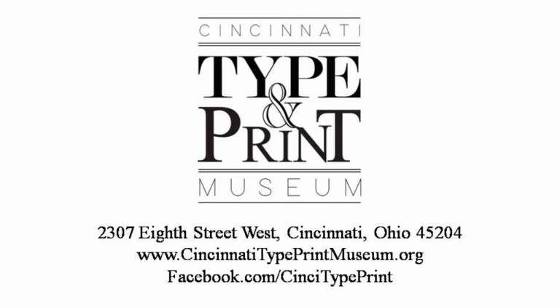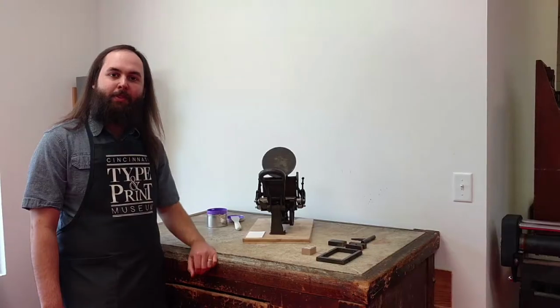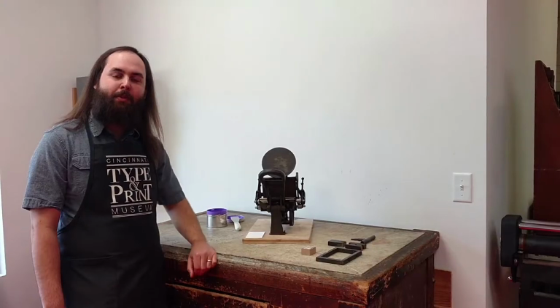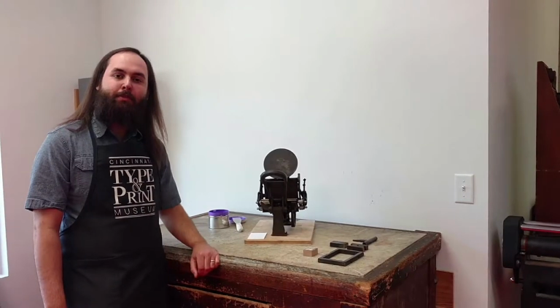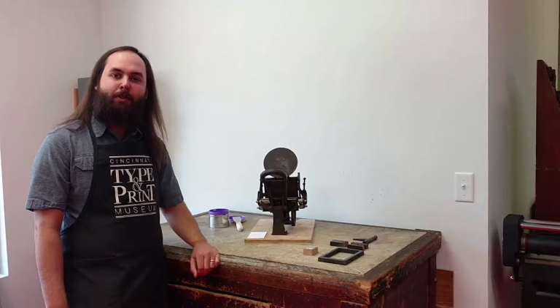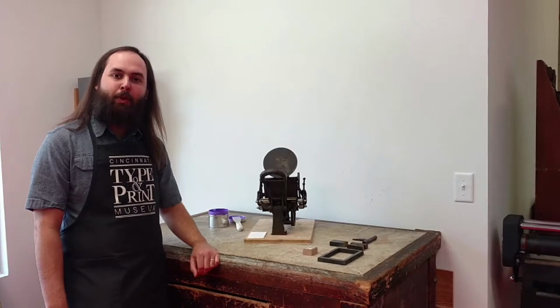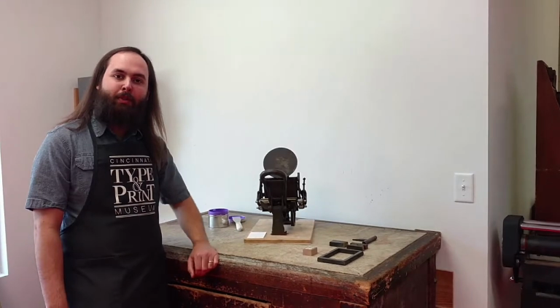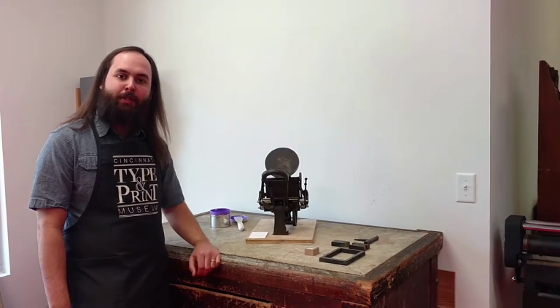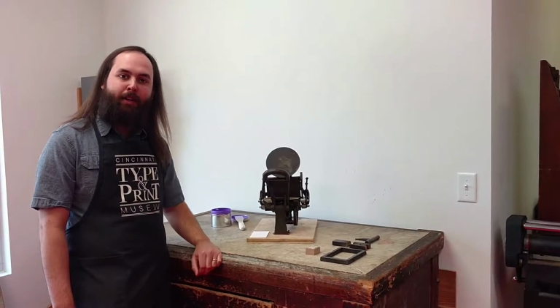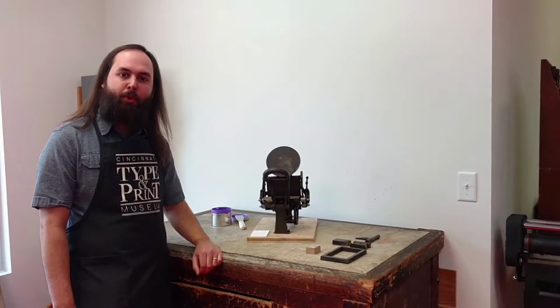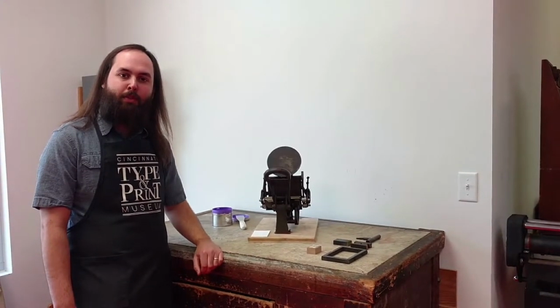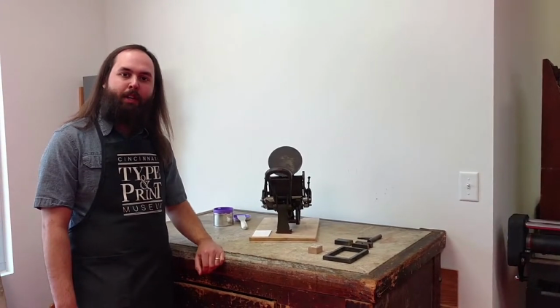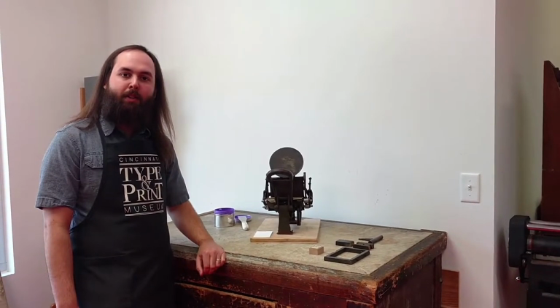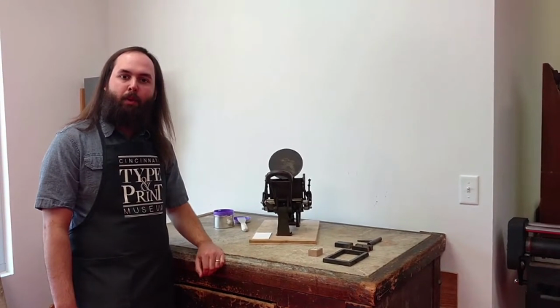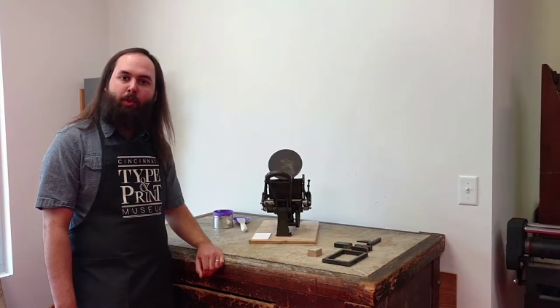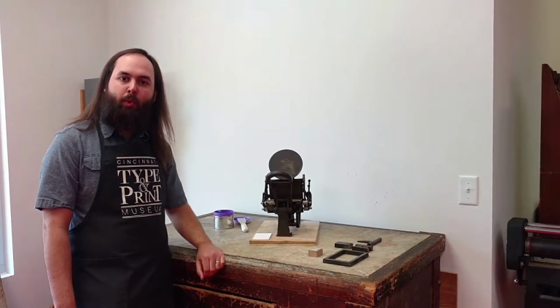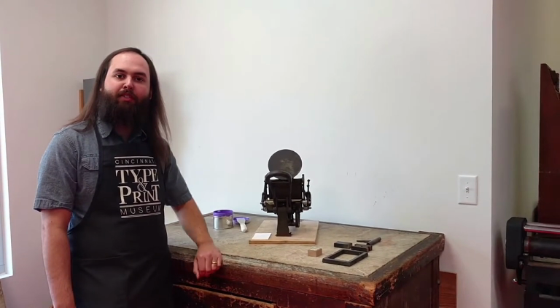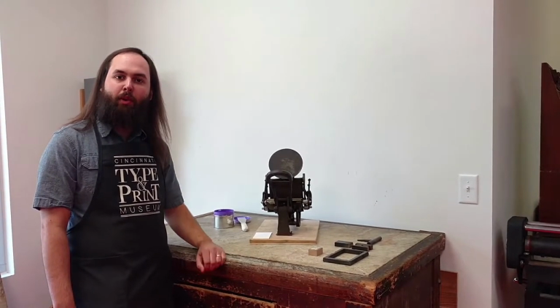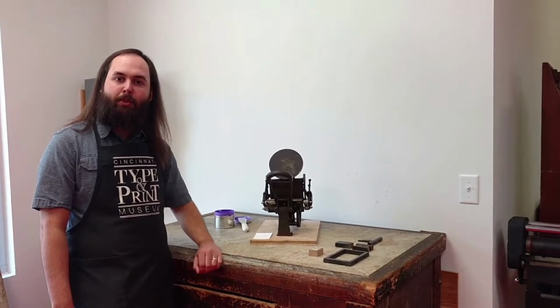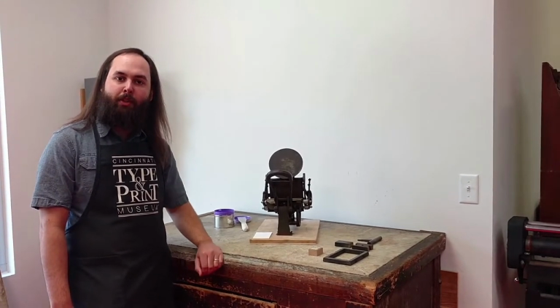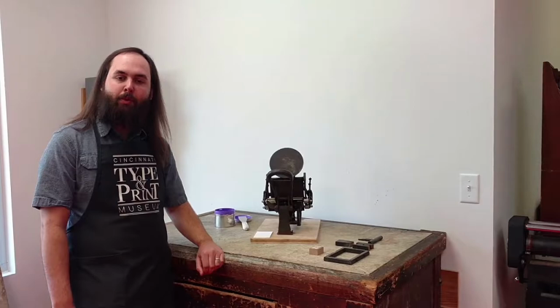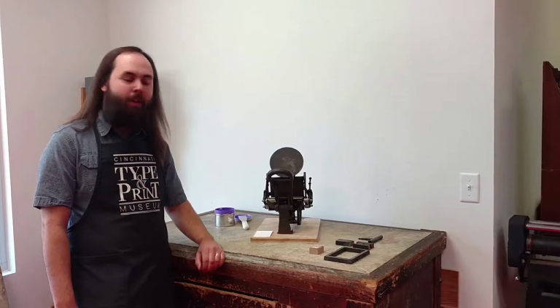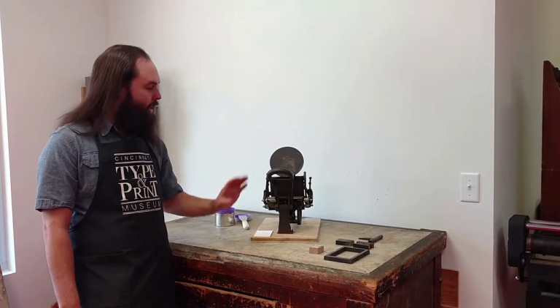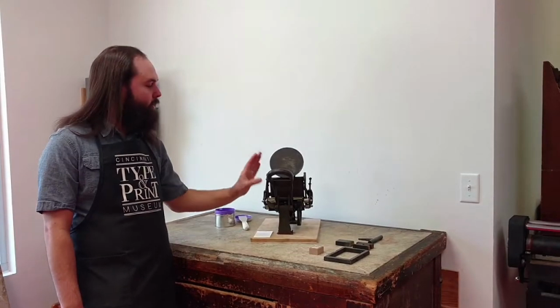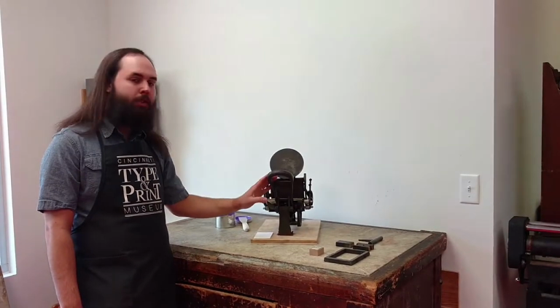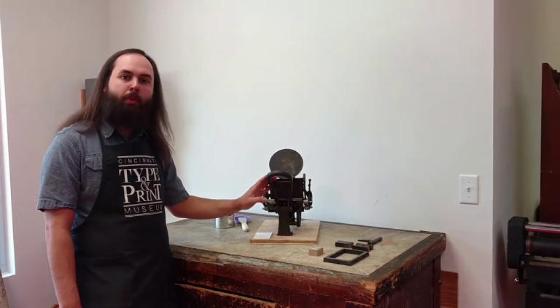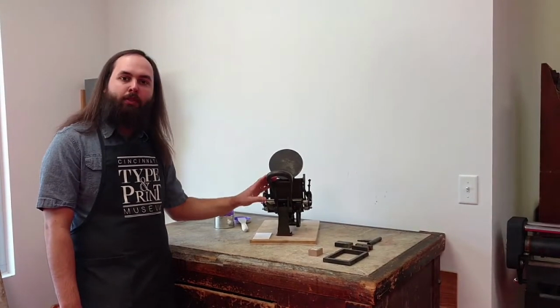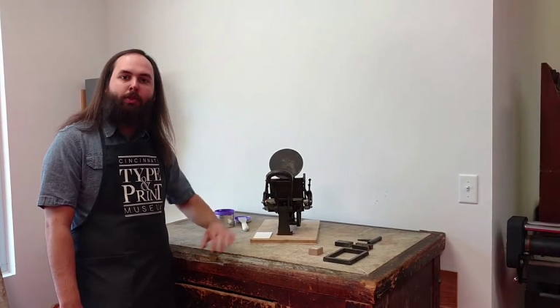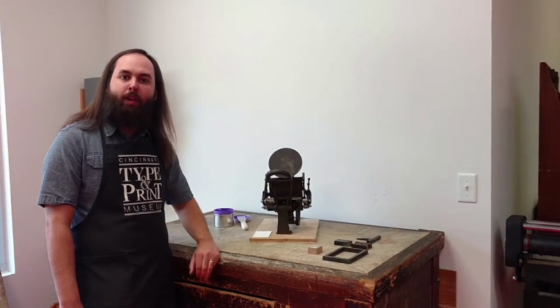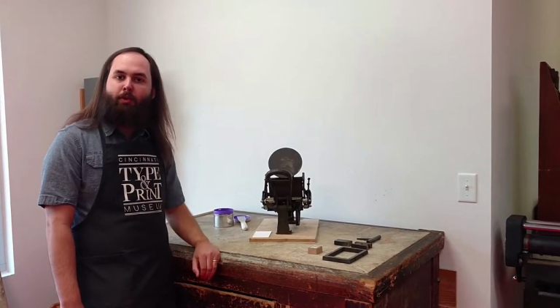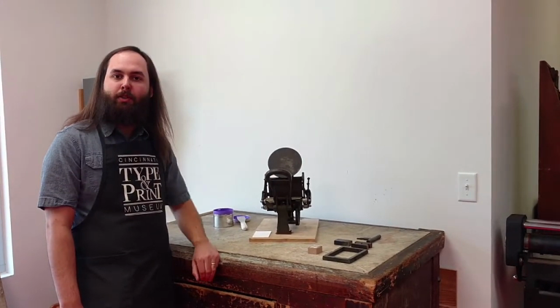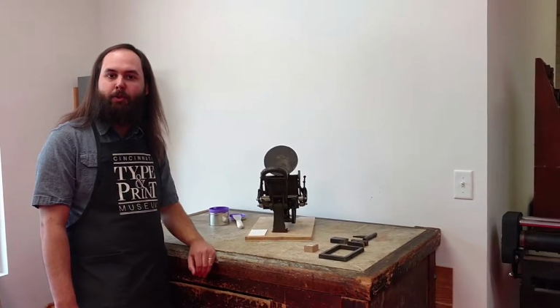This is Jacob Simpson, Assistant Director of the Cincinnati Type and Print Museum. Today I'm going to be showing you one of our favorite presses here in the museum, and it's this little press, which is called a Kelsey Excelsior.